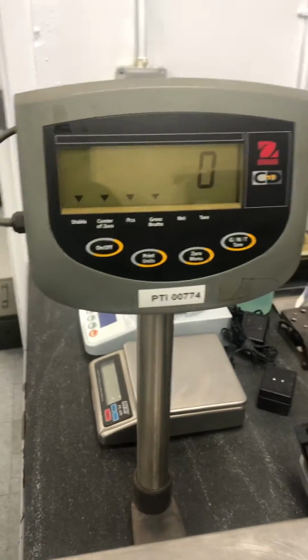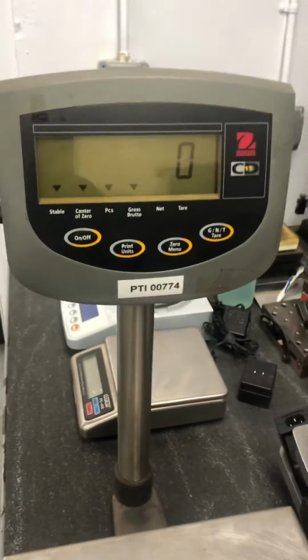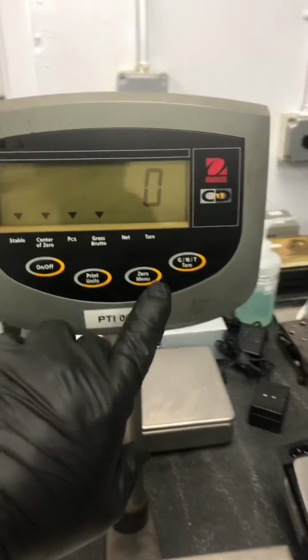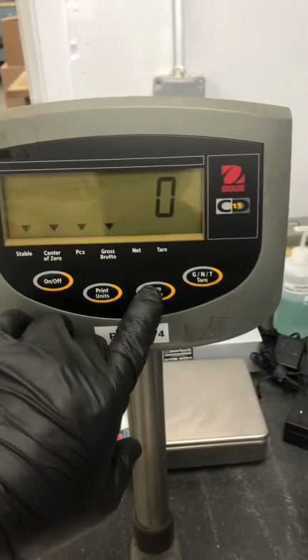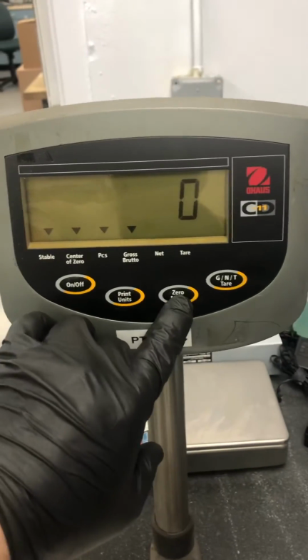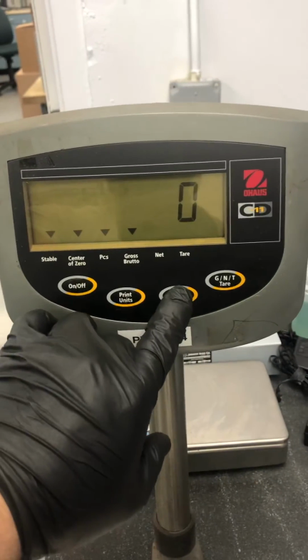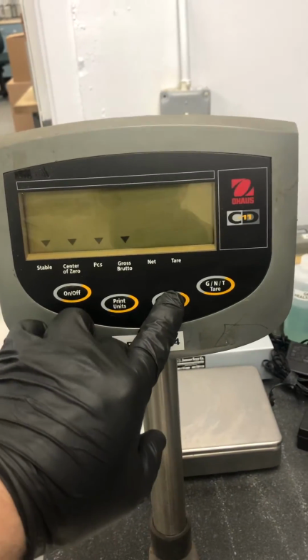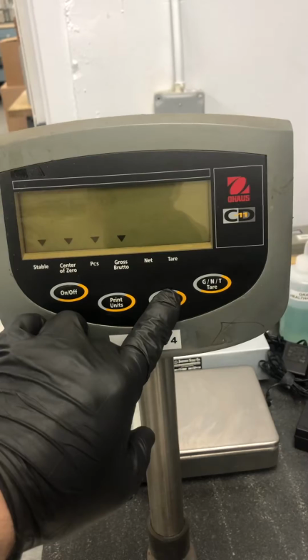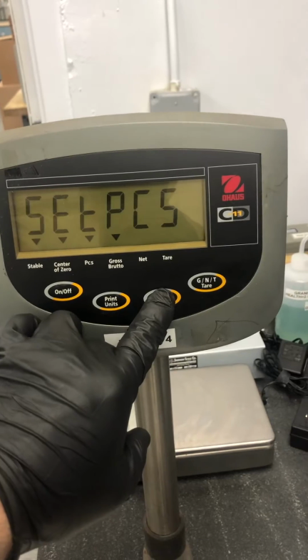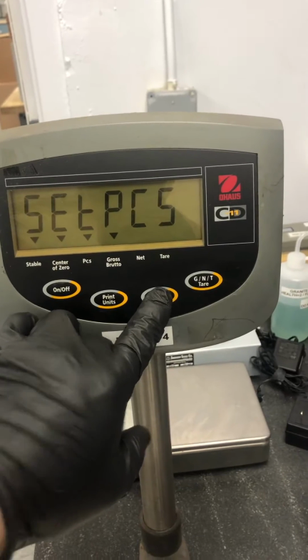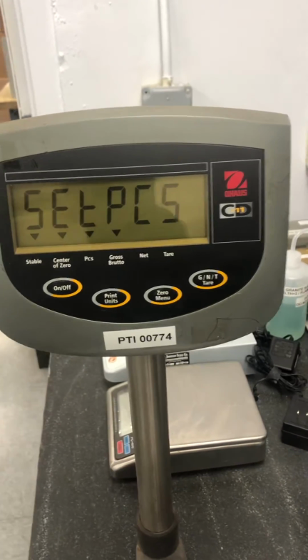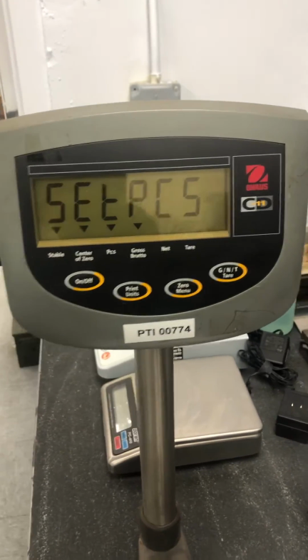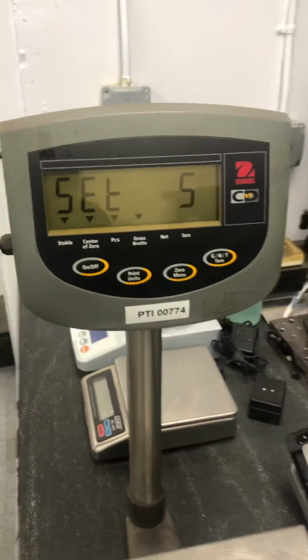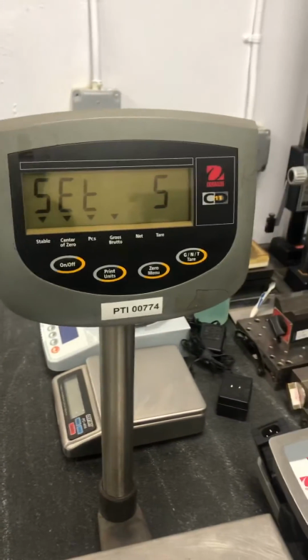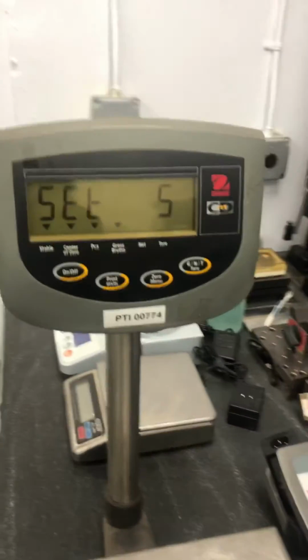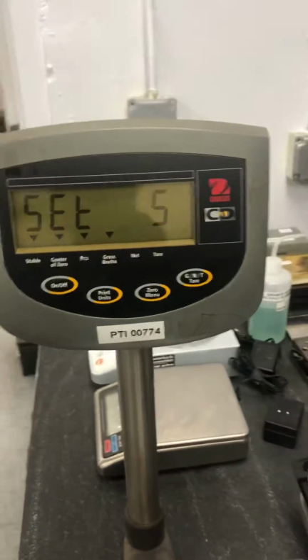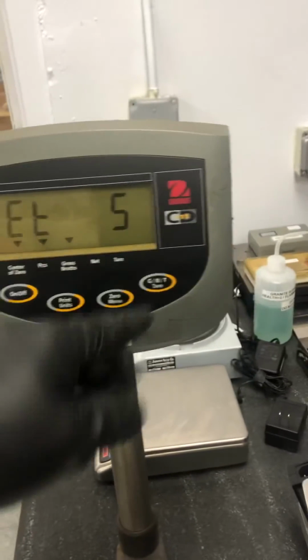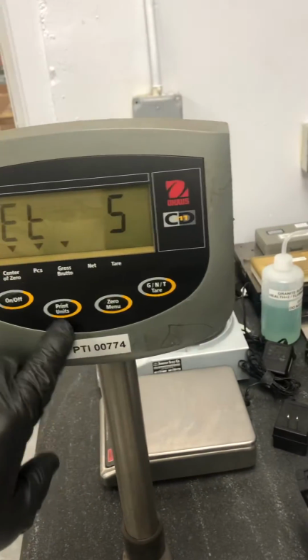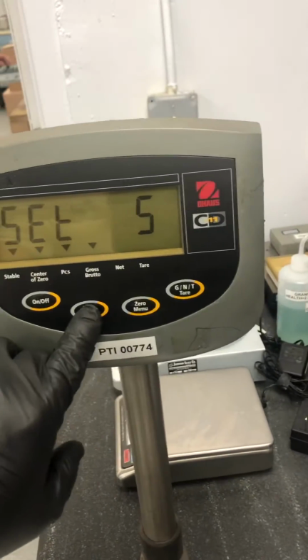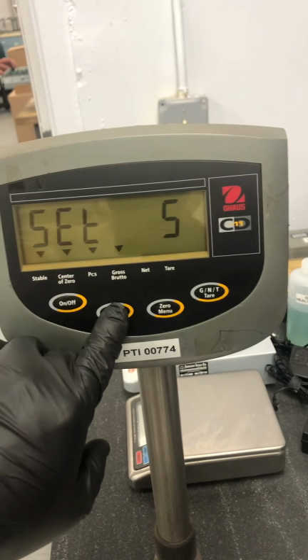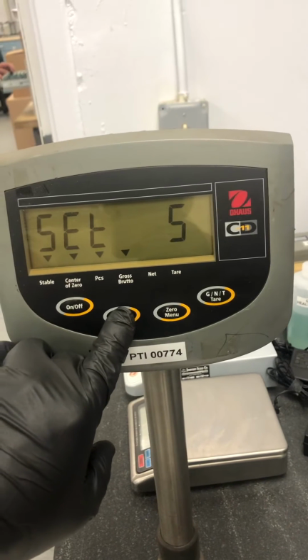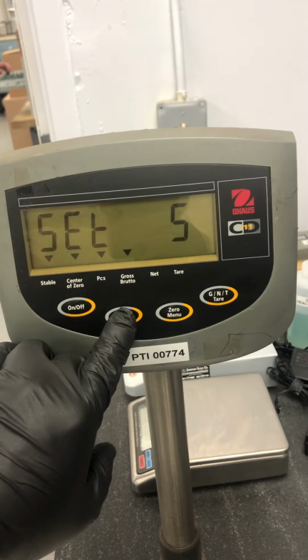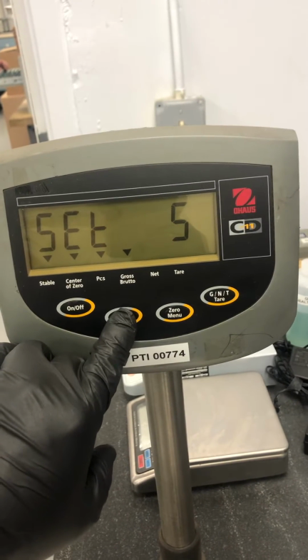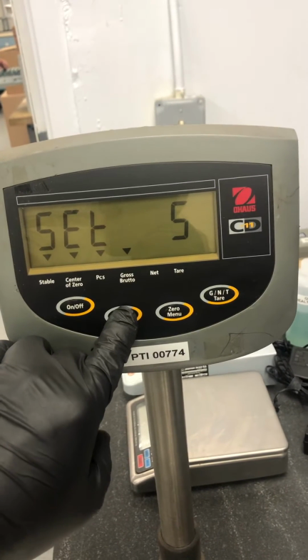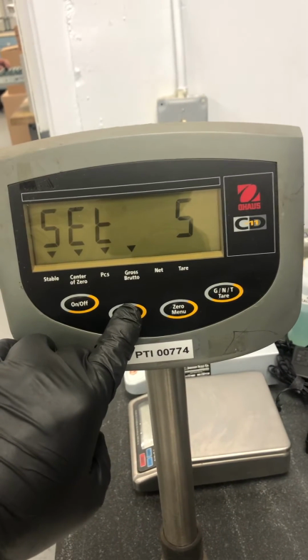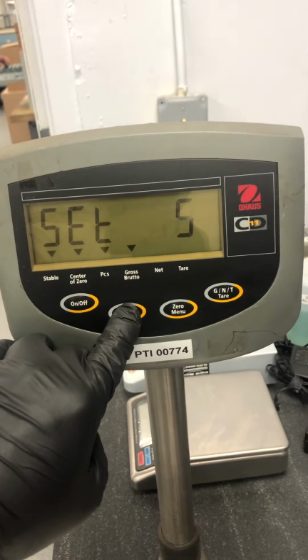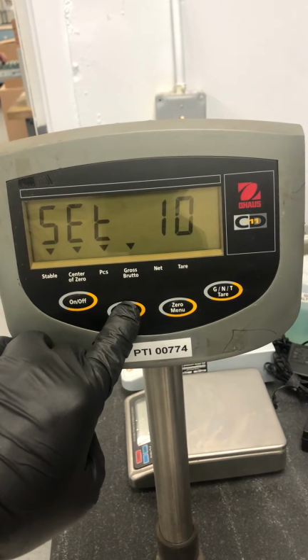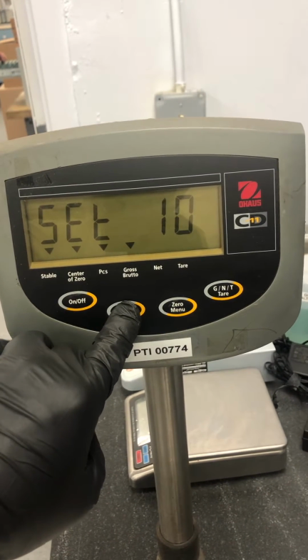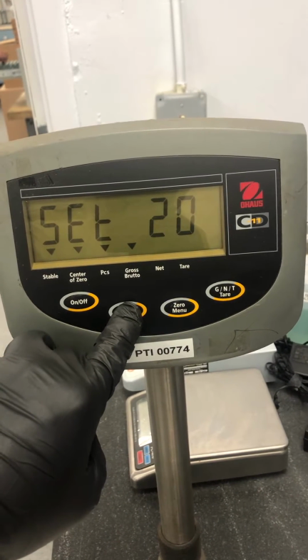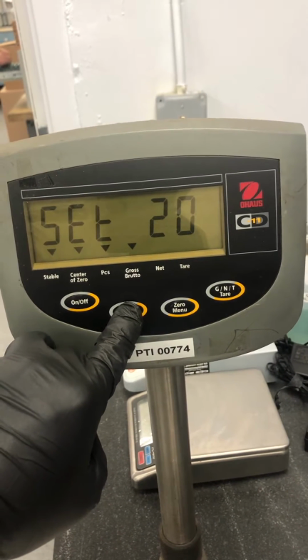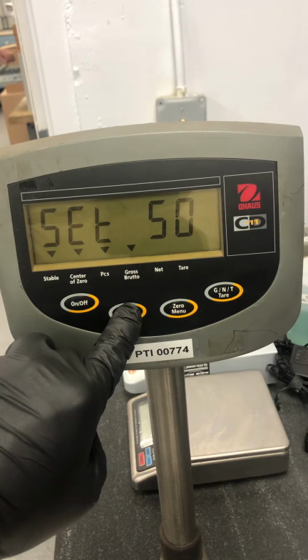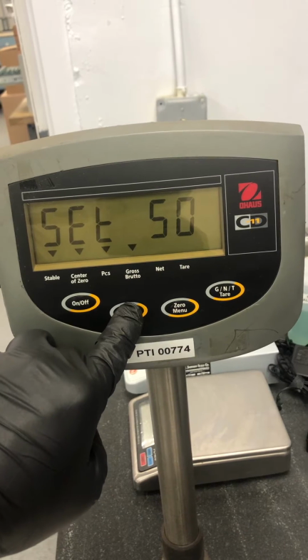Then you hold down the zero slash menu key to set pieces to five. If you wish to change that, hold down the unis key and it cycles through: five pieces, ten pieces, twenty pieces, fifty pieces.